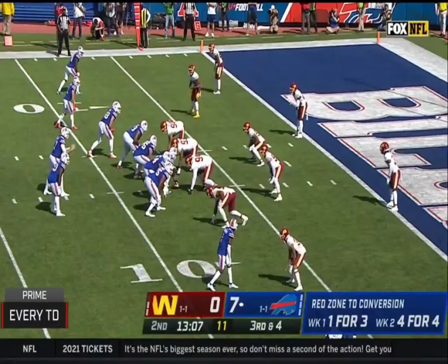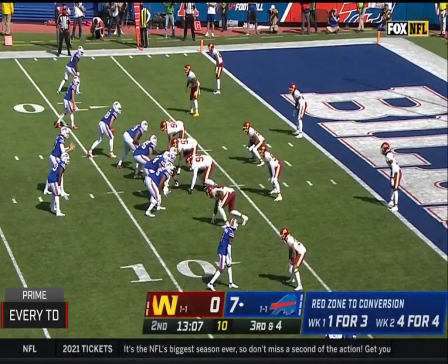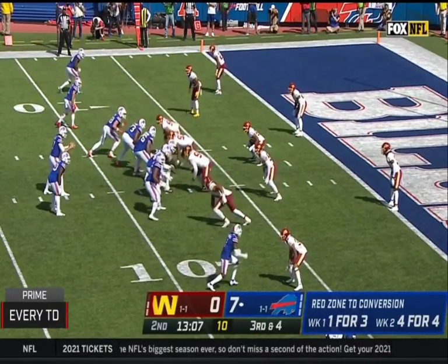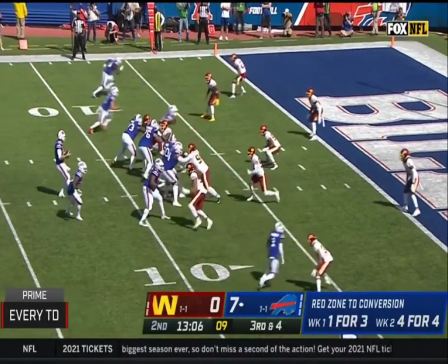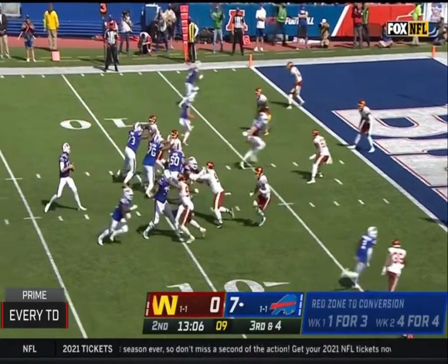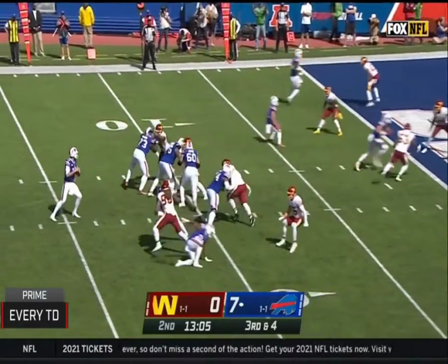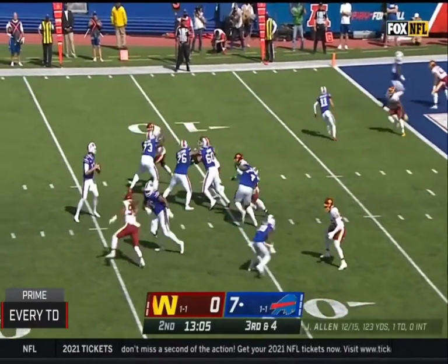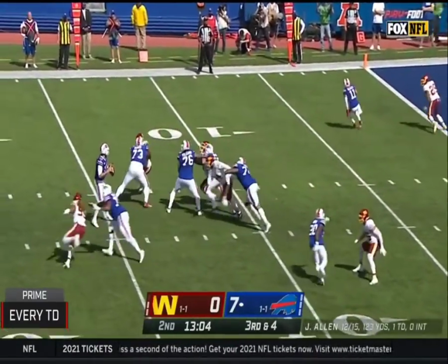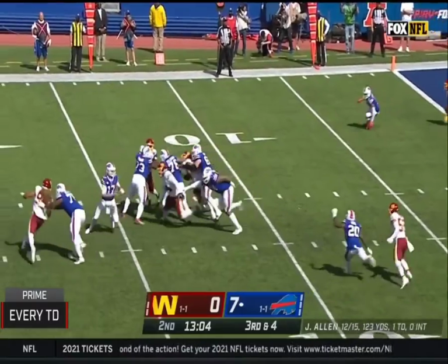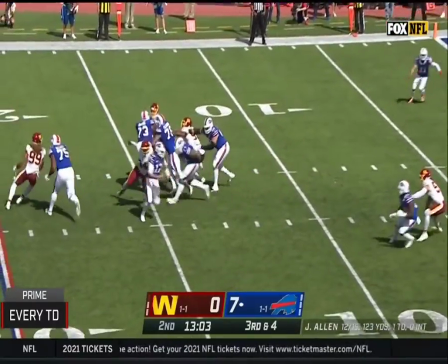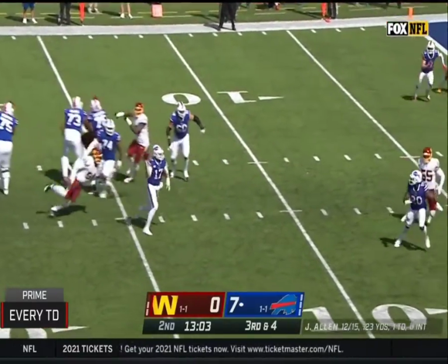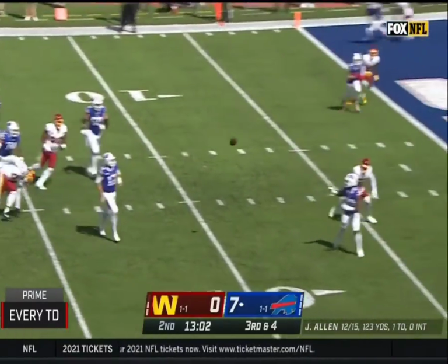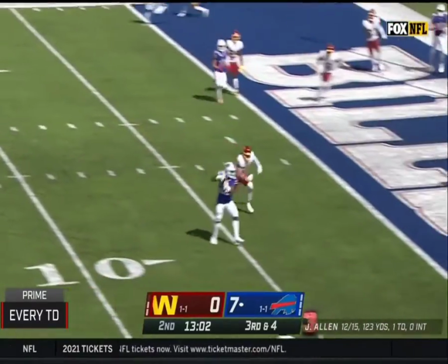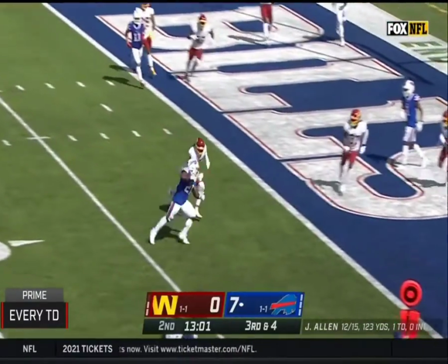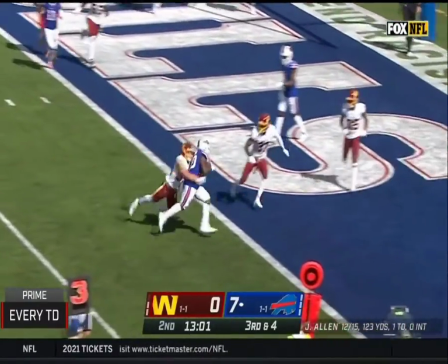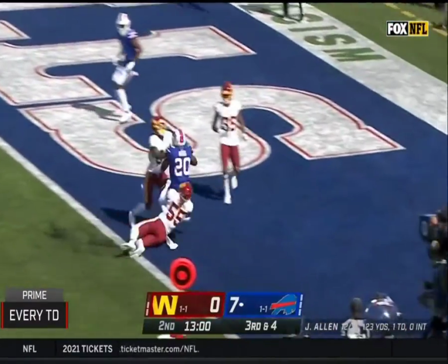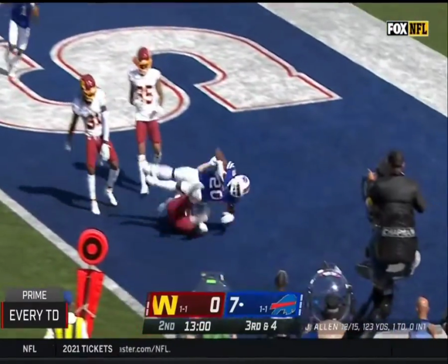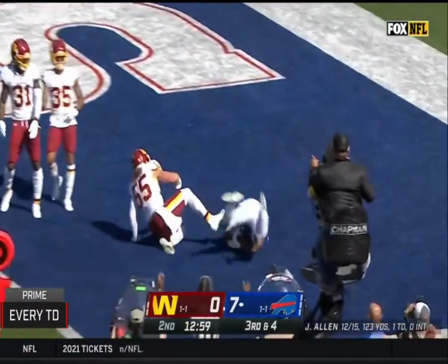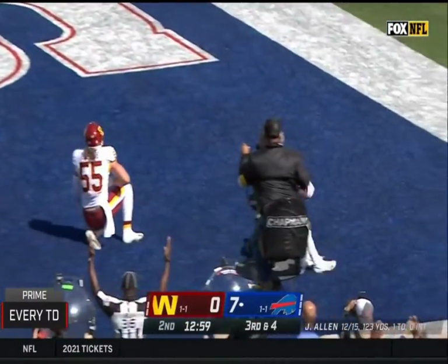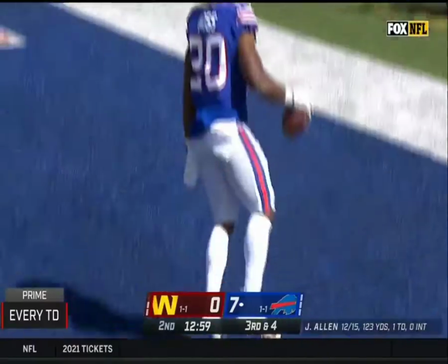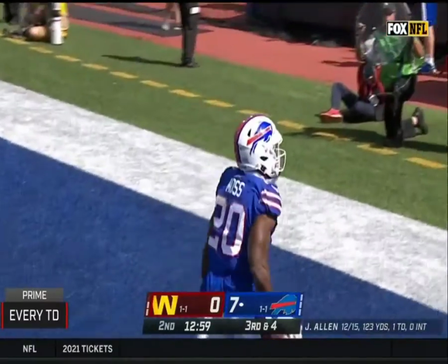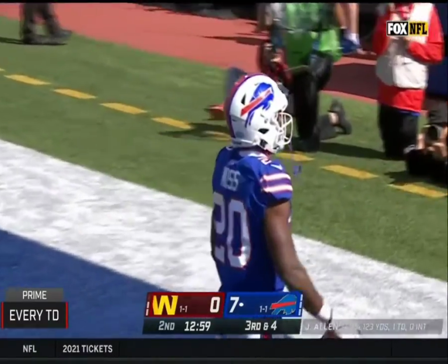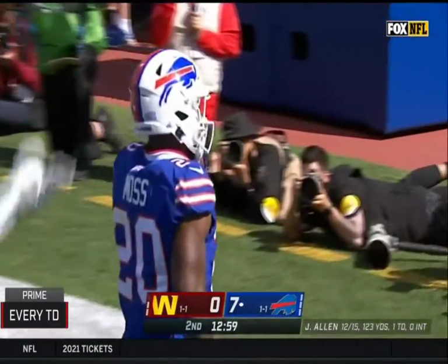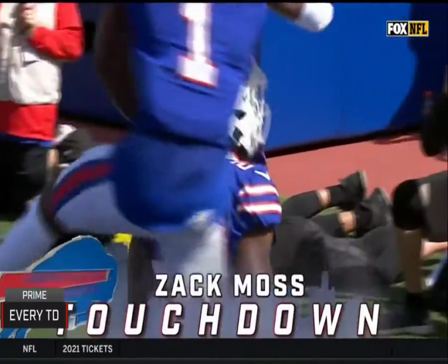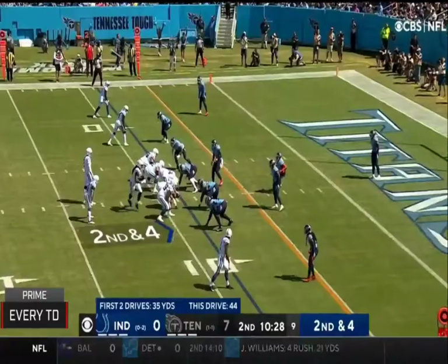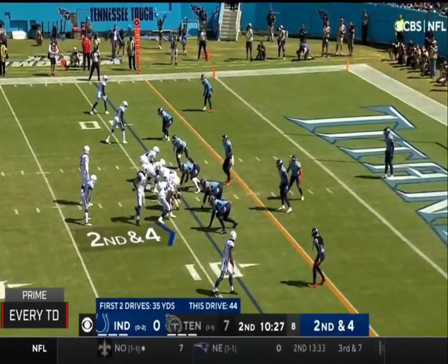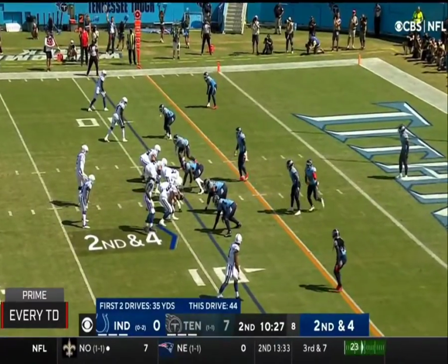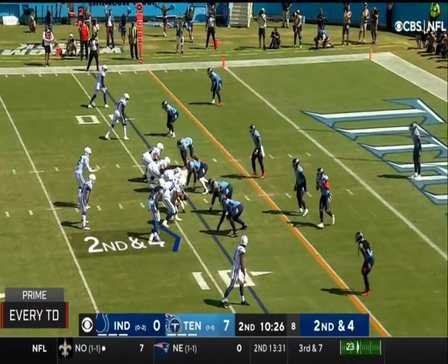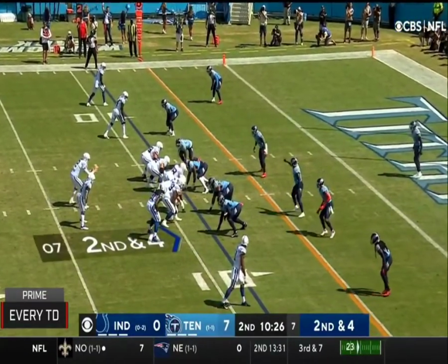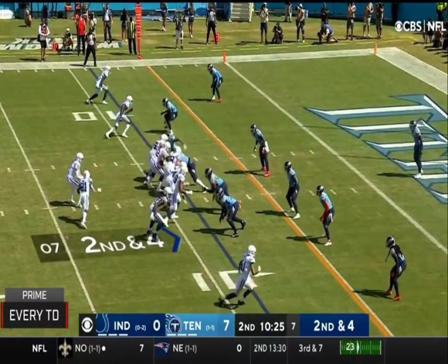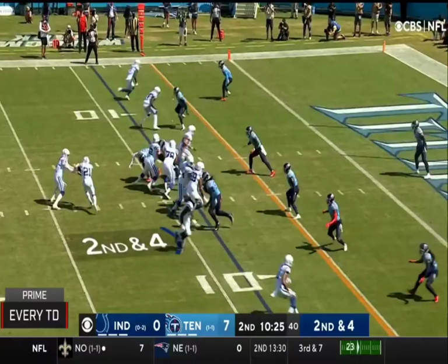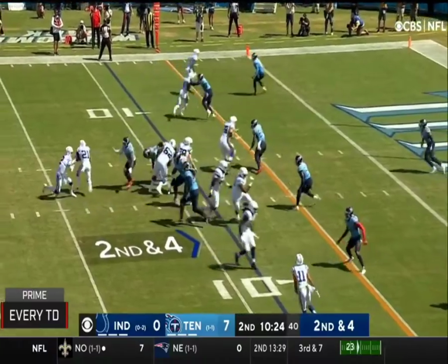Moss in the backfield. Allen on the move, pushes the pass and into the end zone. Zach Moss makes the Buffalo touchdown. 44 yards on this drive — more than the first two drives combined.